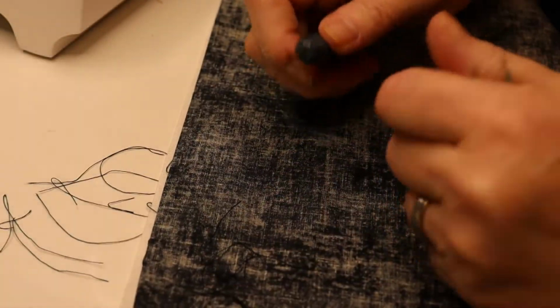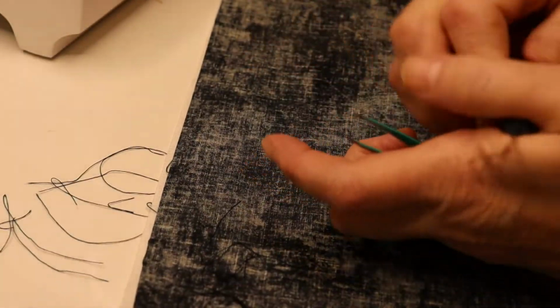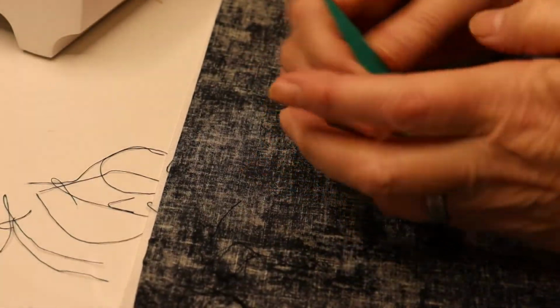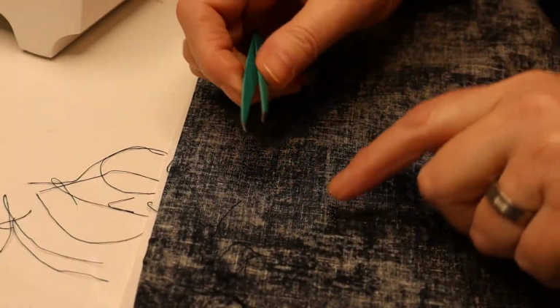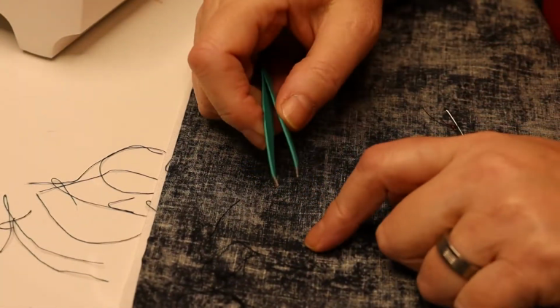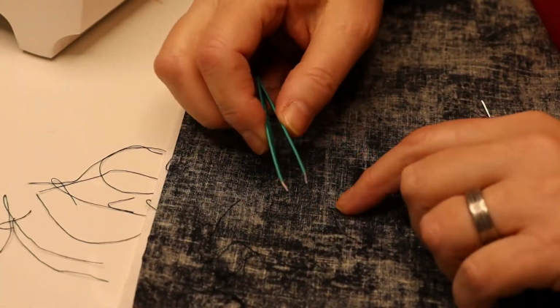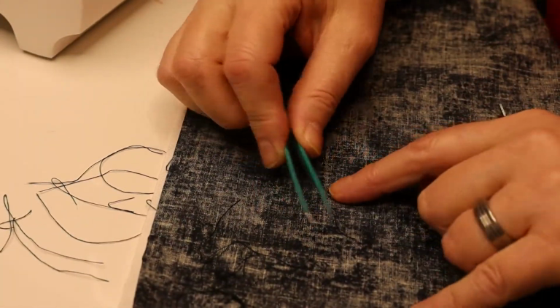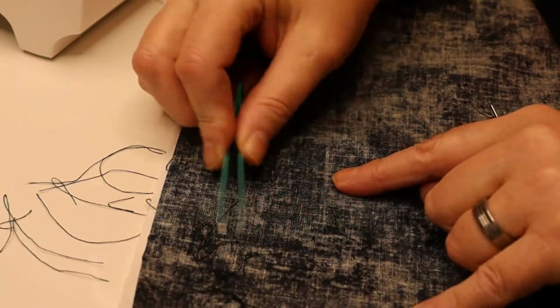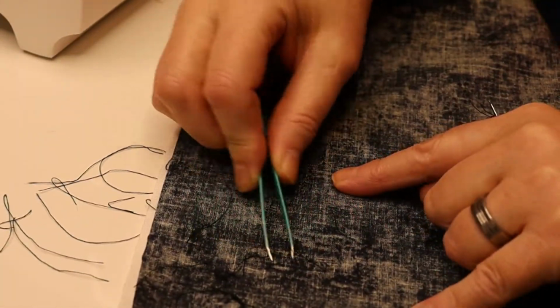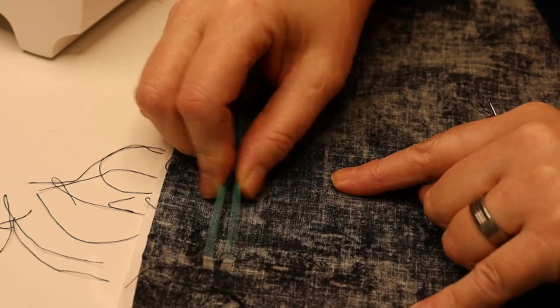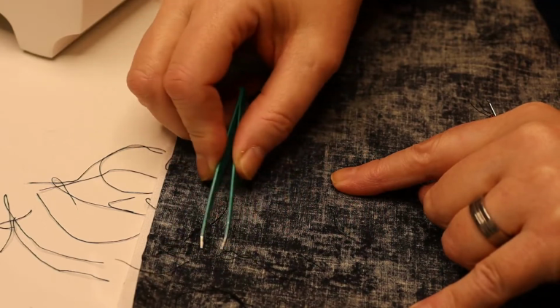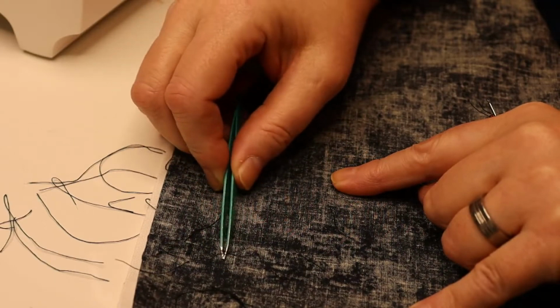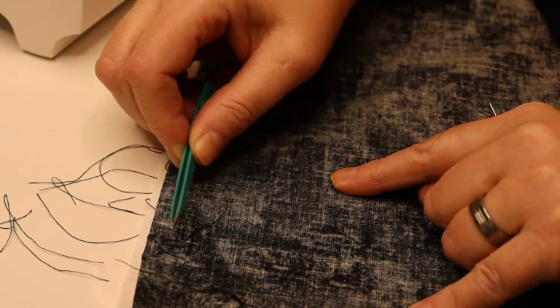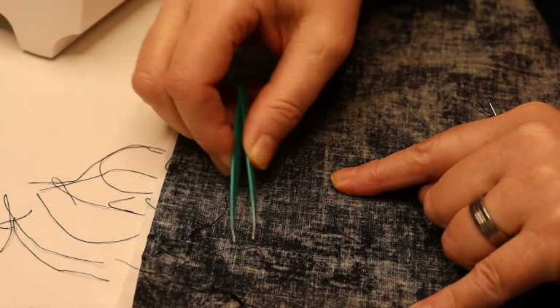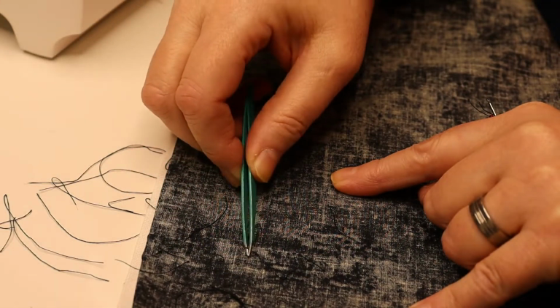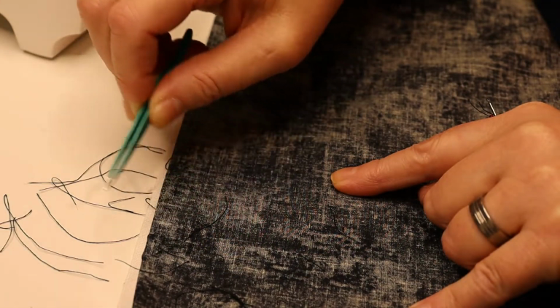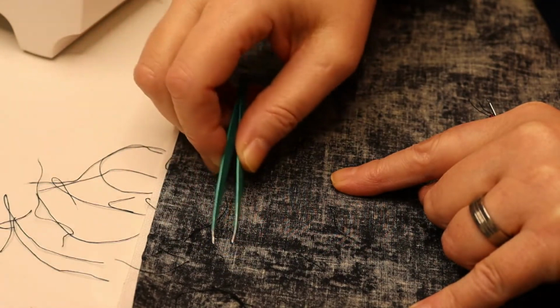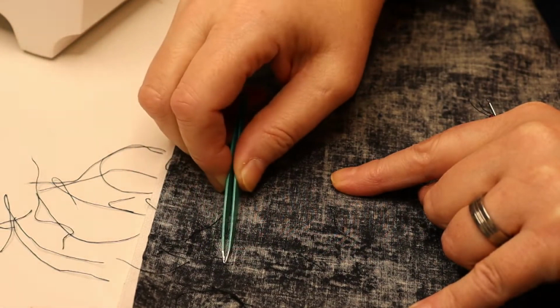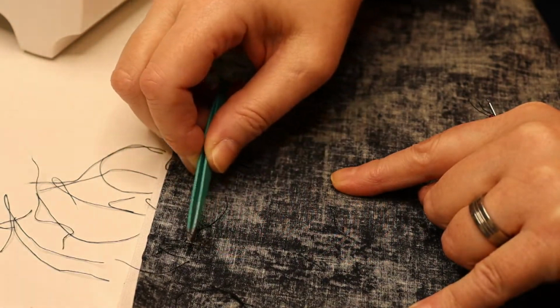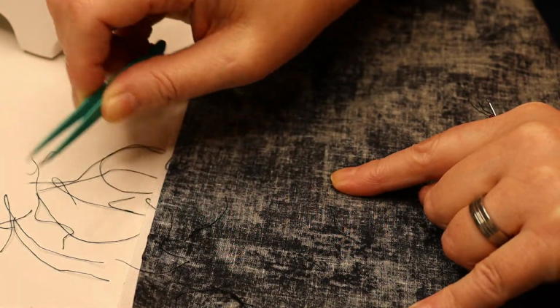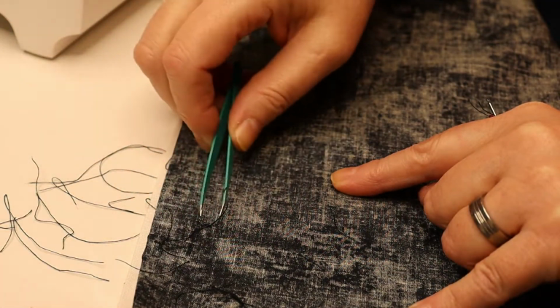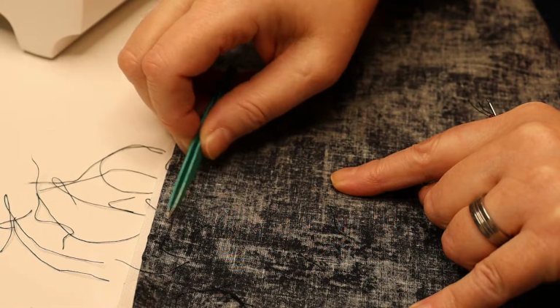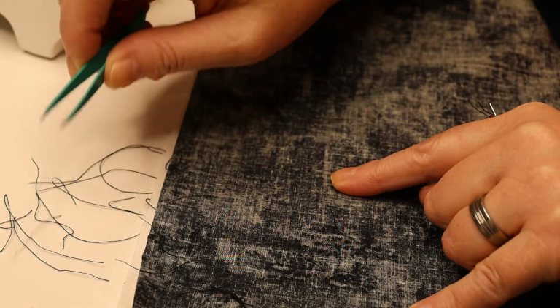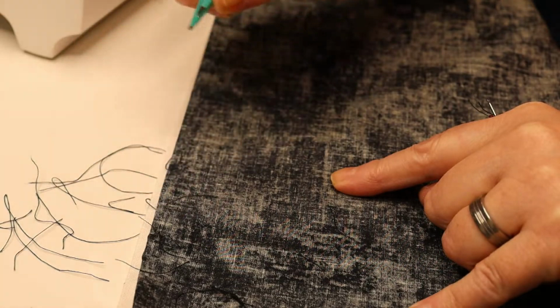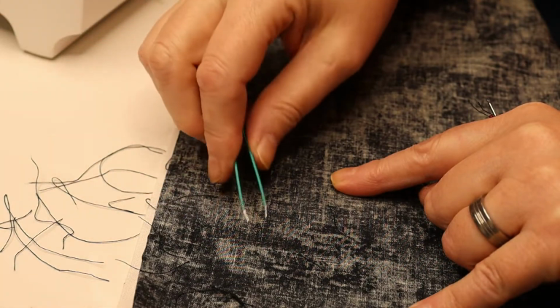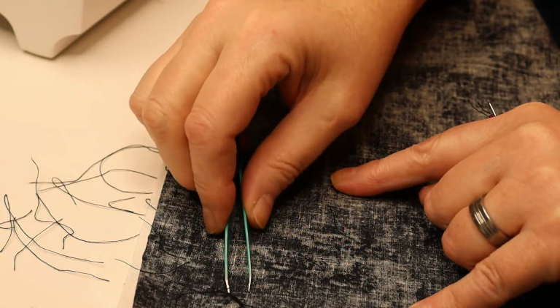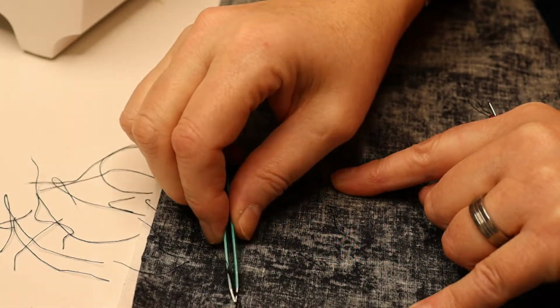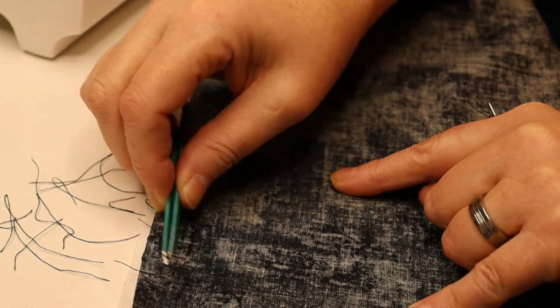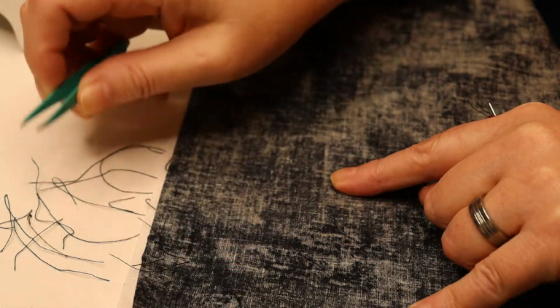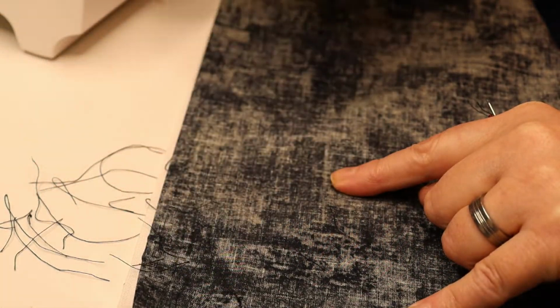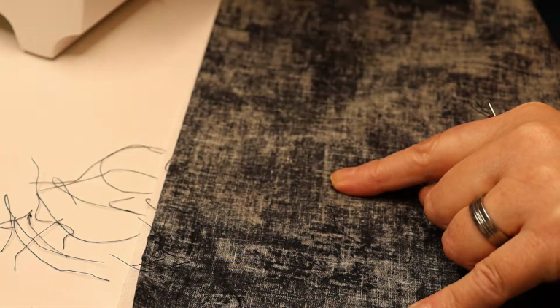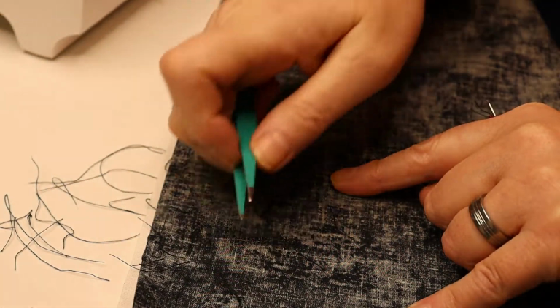These are nice and long and I can just grab them with my fingers, but let's assume you can't — that's what a really good fine pair of tweezers is for. Just start taking these out. If something is stuck, leave it, come back with your stitch ripper. Find it again, leave it, see if there's something you can pick out.